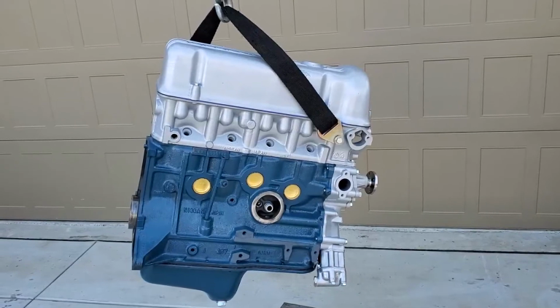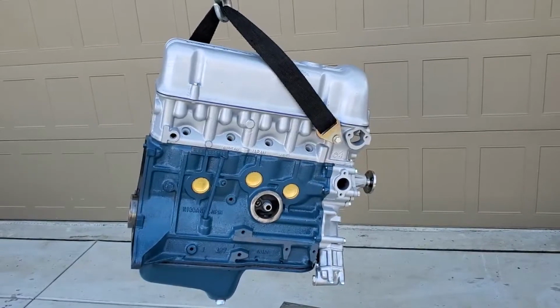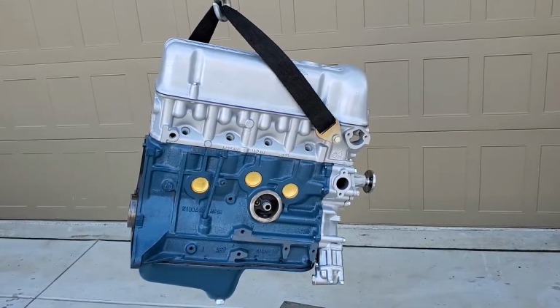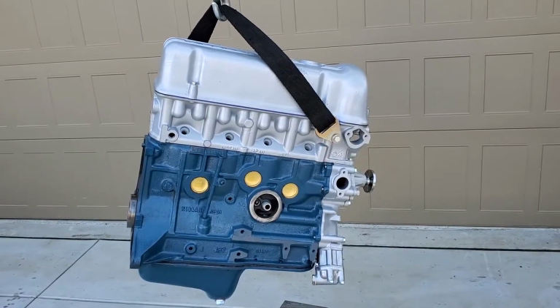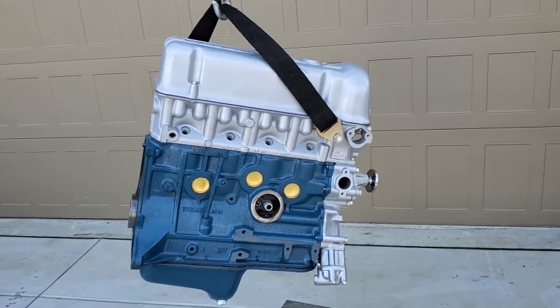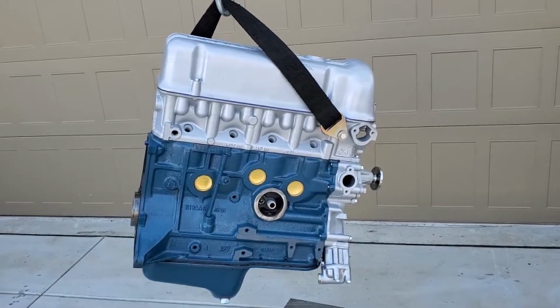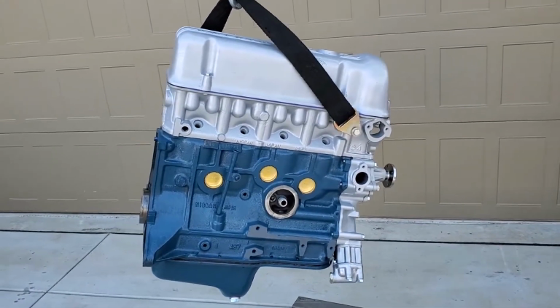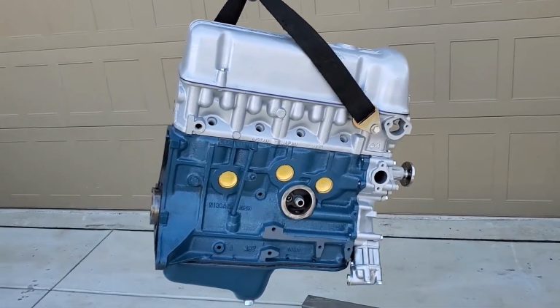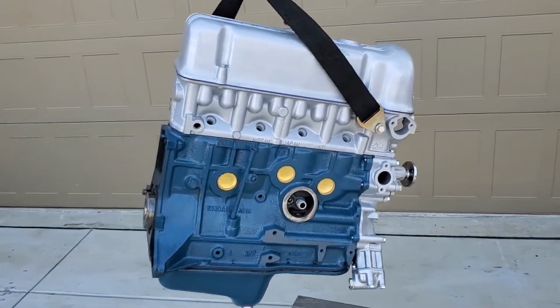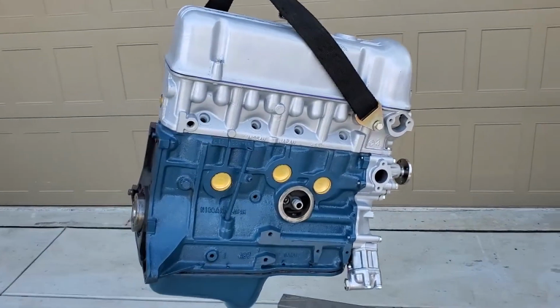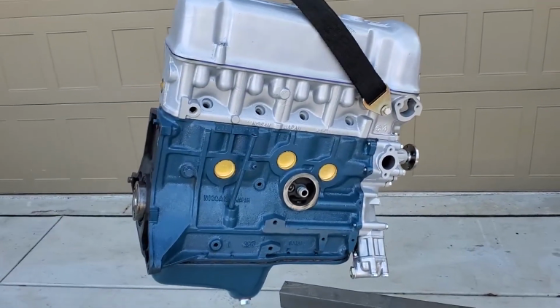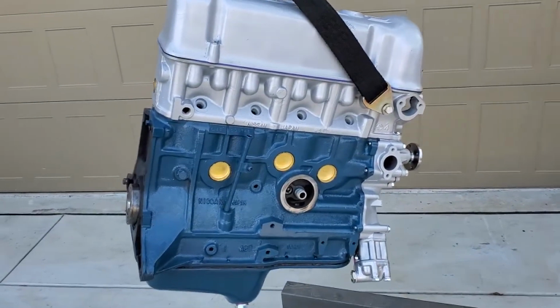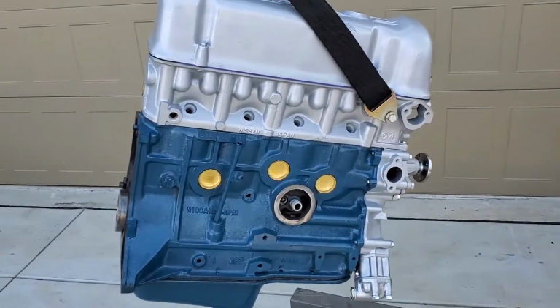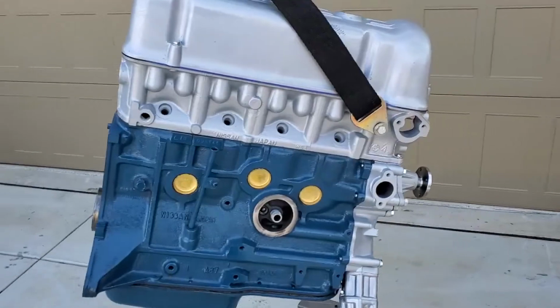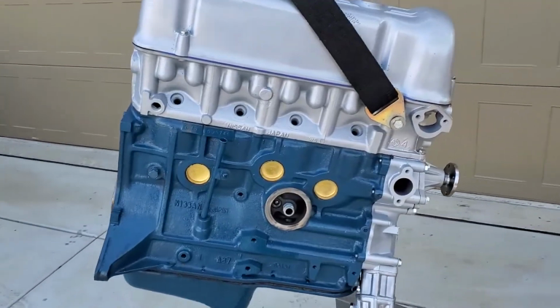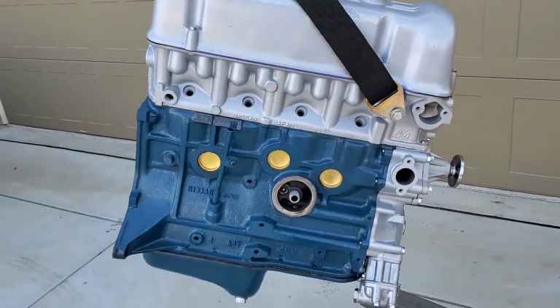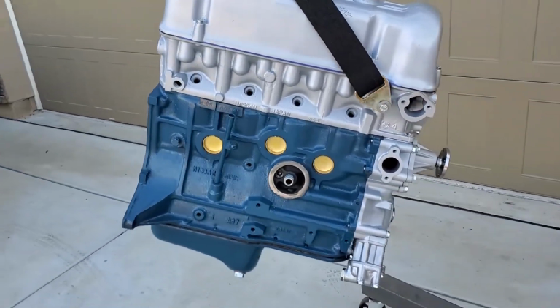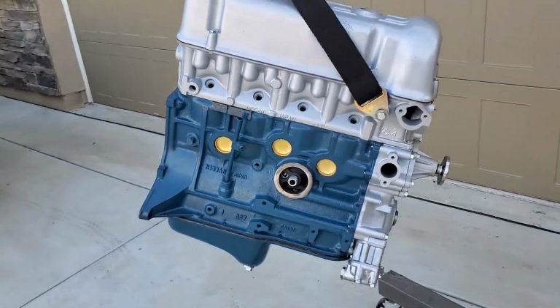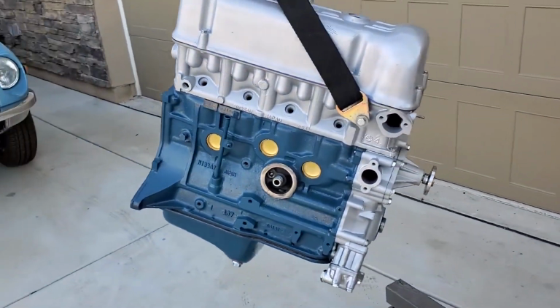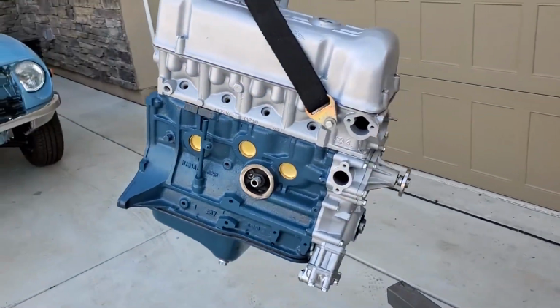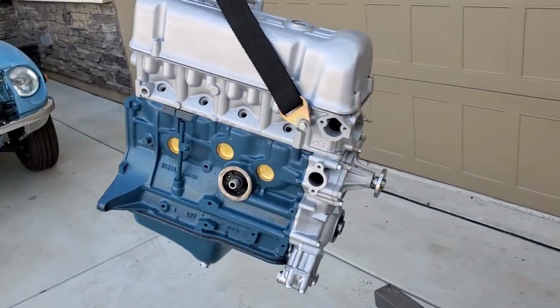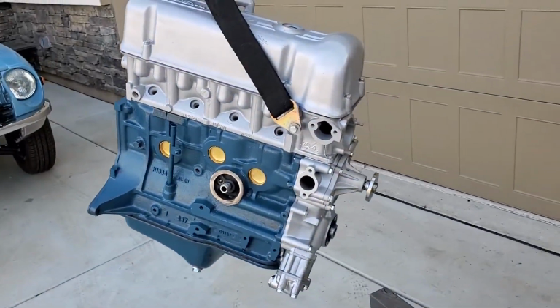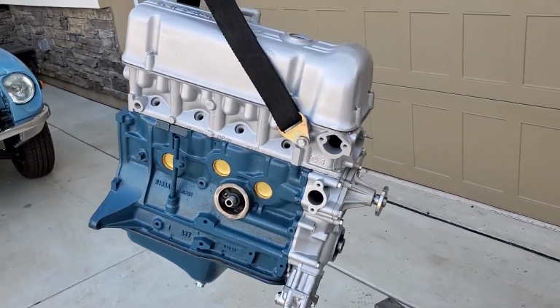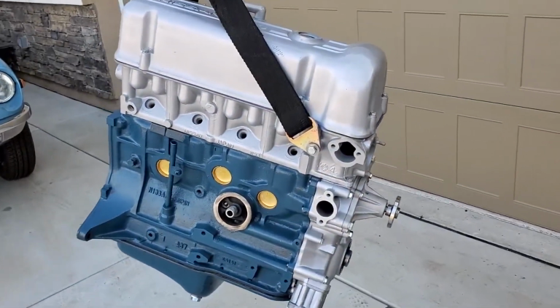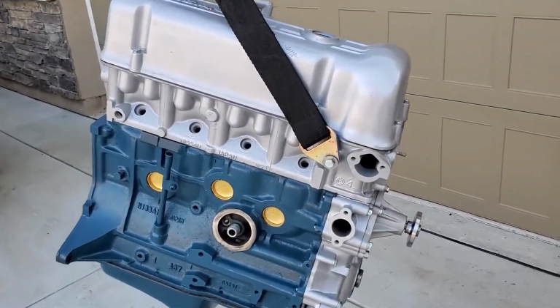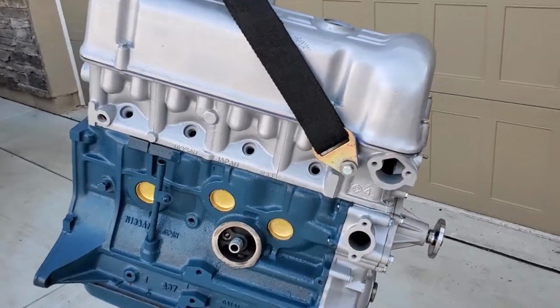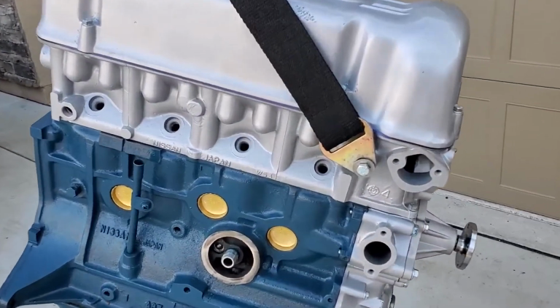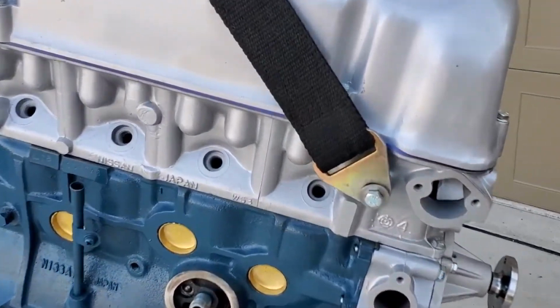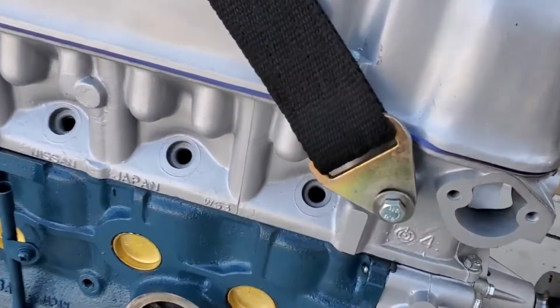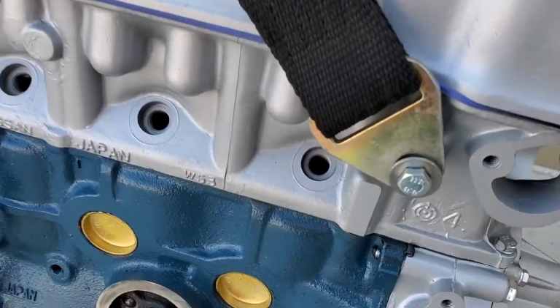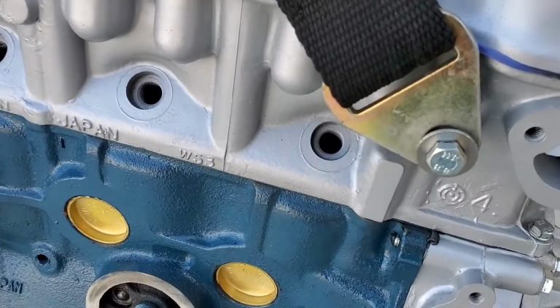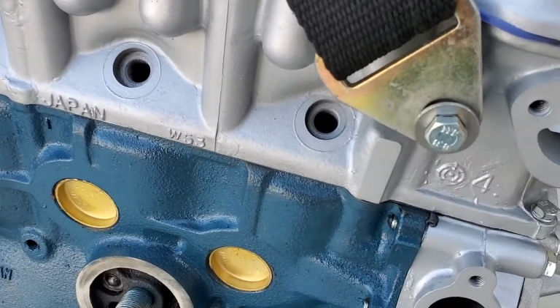All right, I'm here today to introduce you to our latest build. This is an L18 with the closed chamber W53 head.